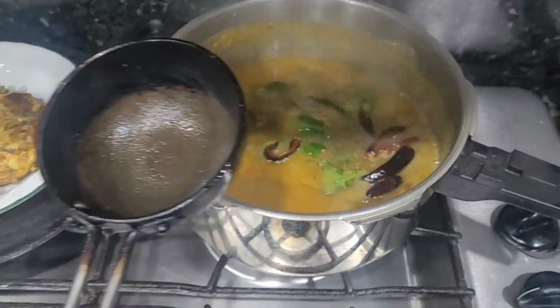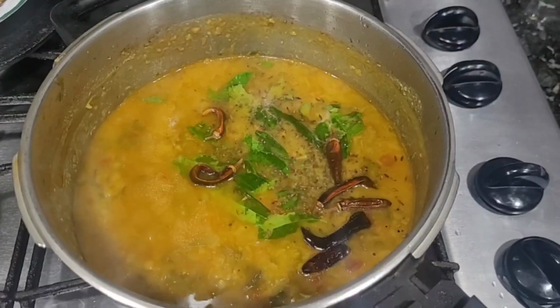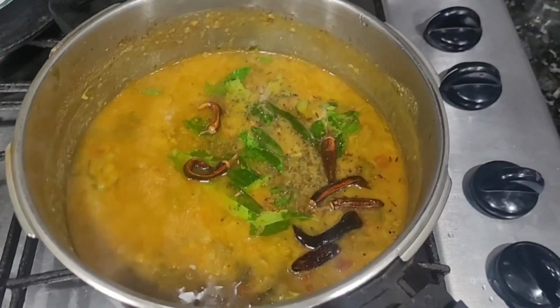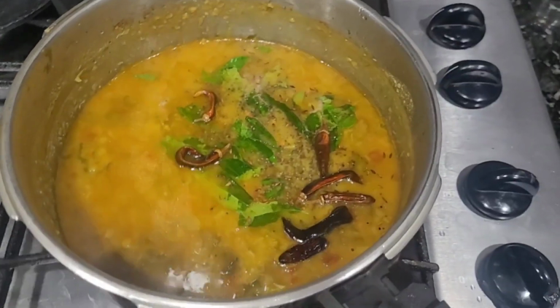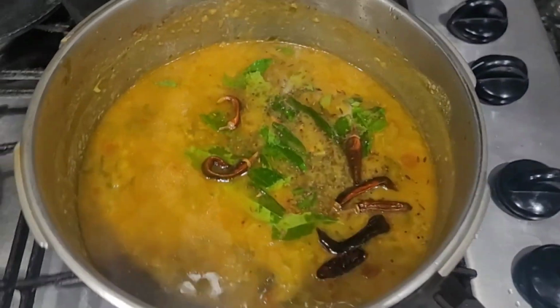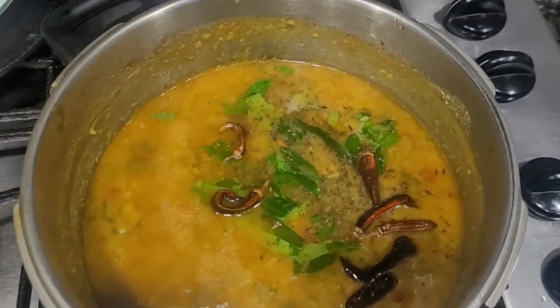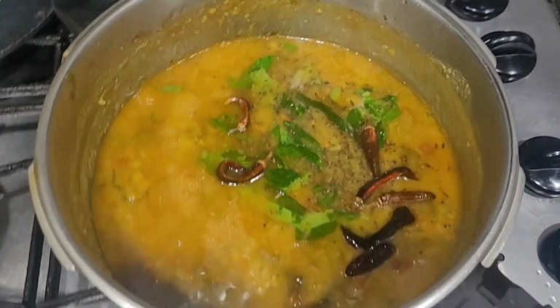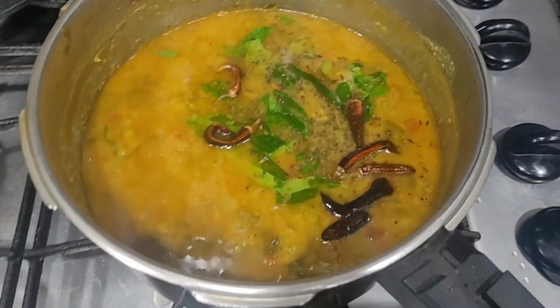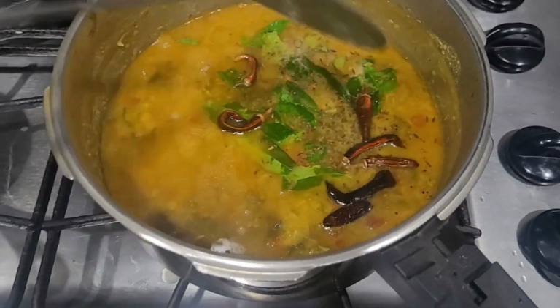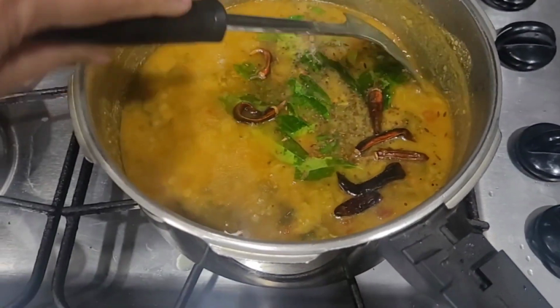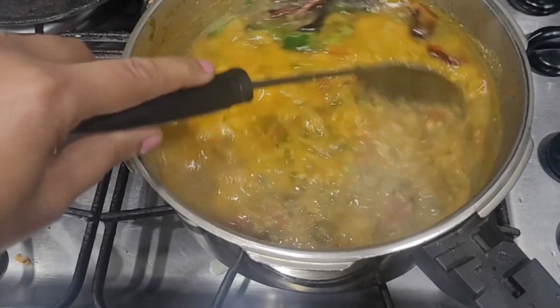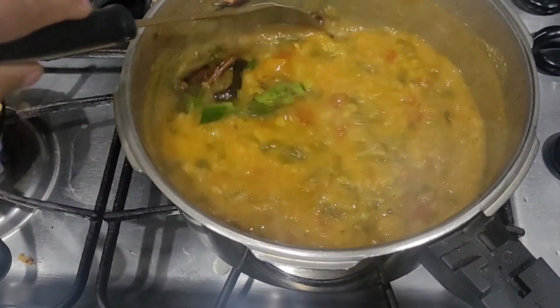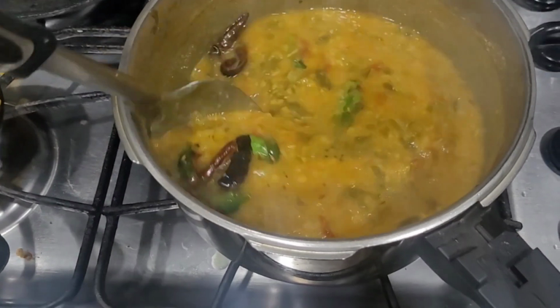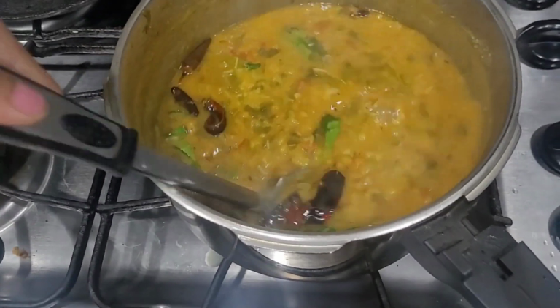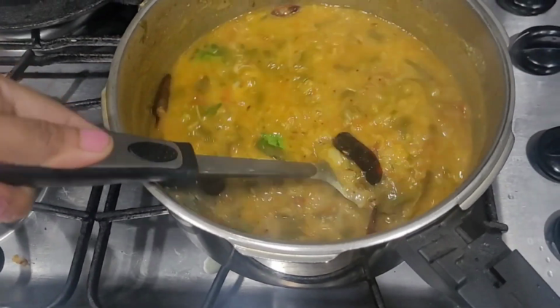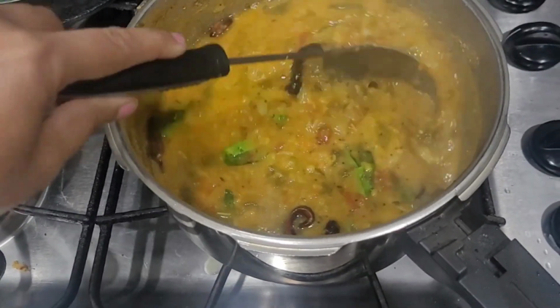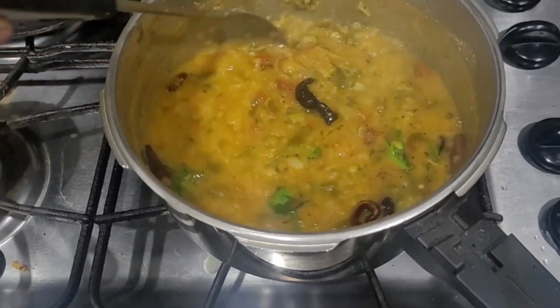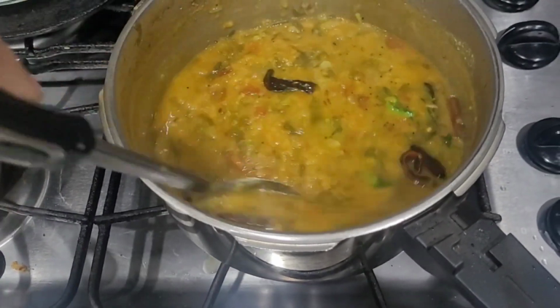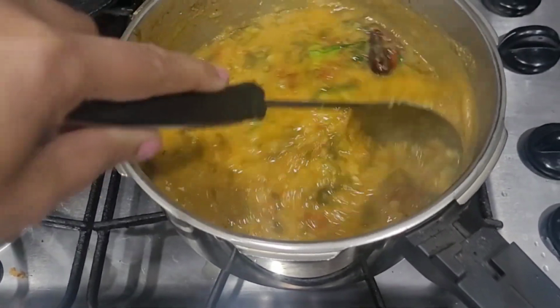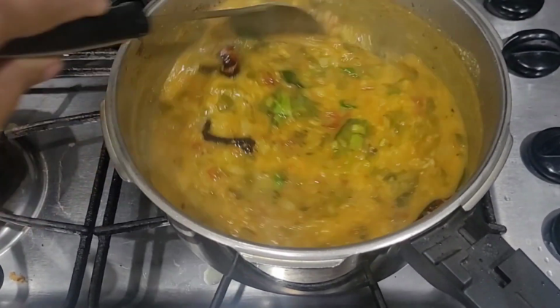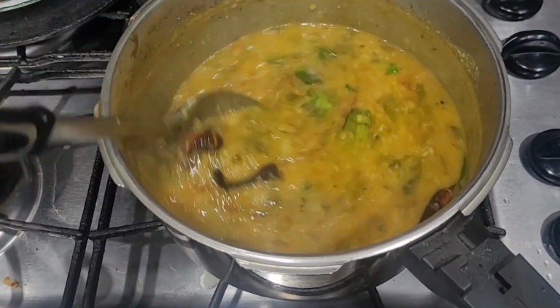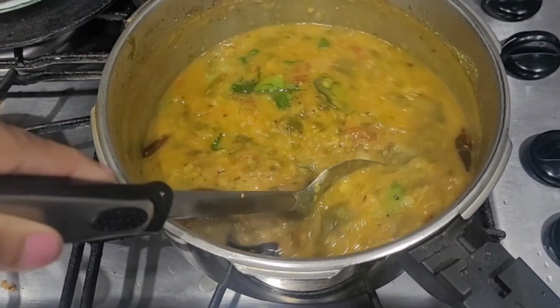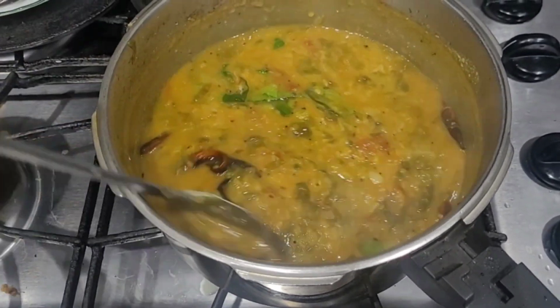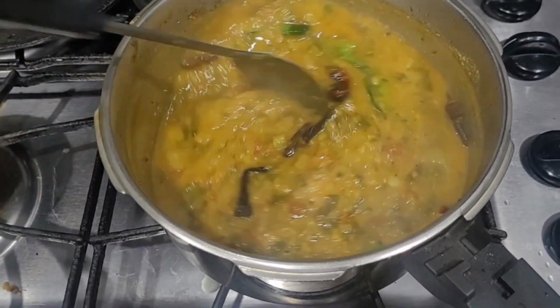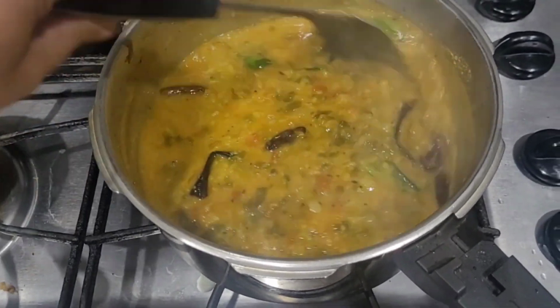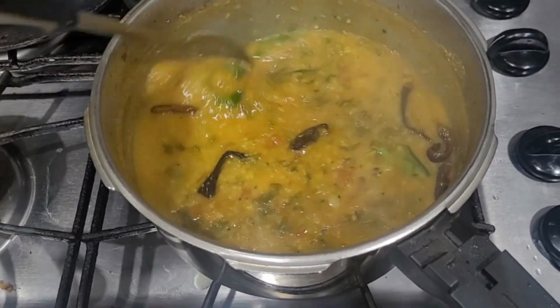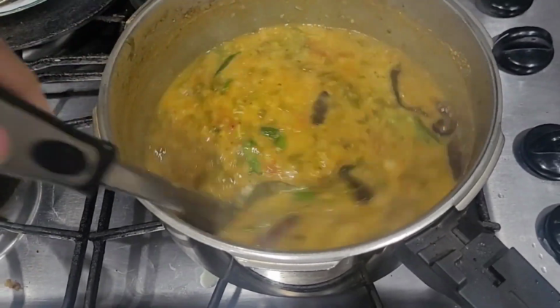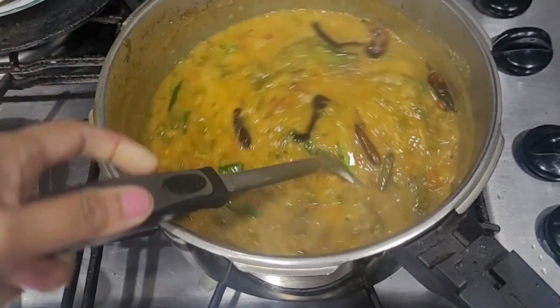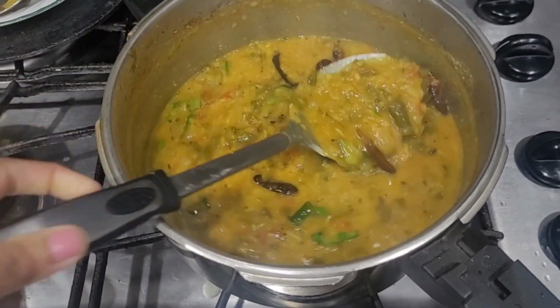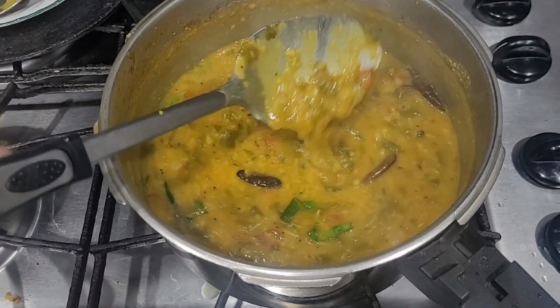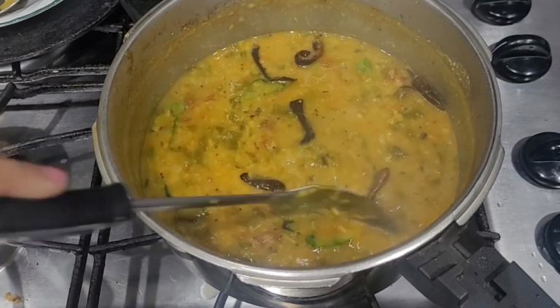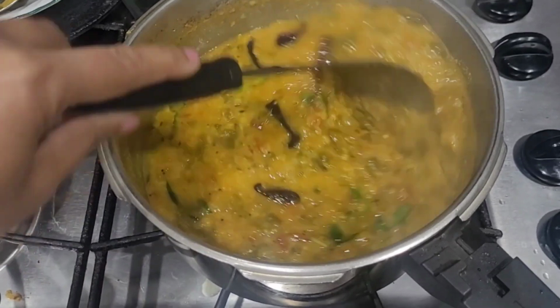Mix it all together and stir it. Let's try this to taste — let's try it all in the omelettes.